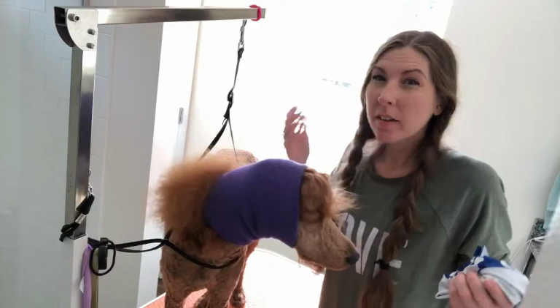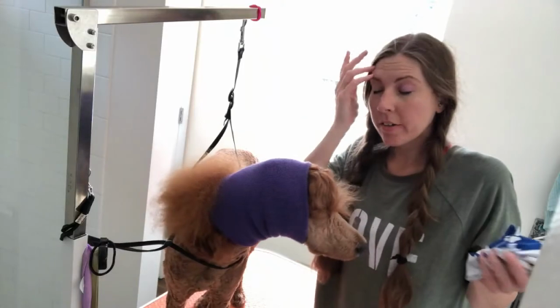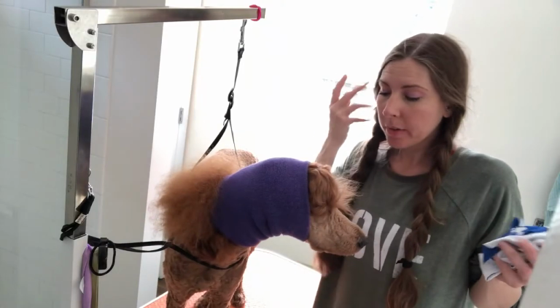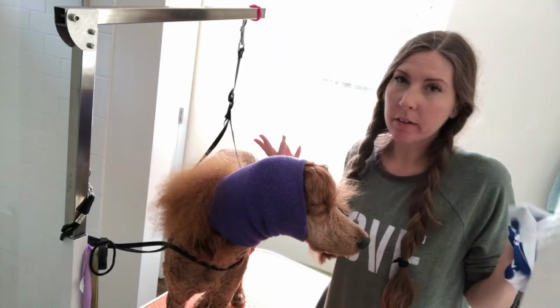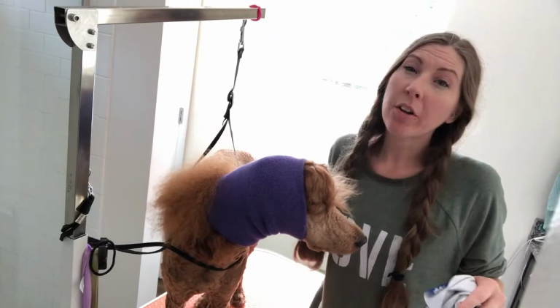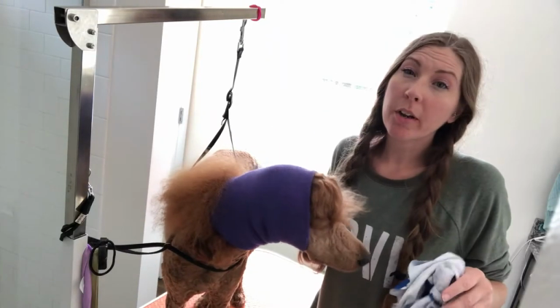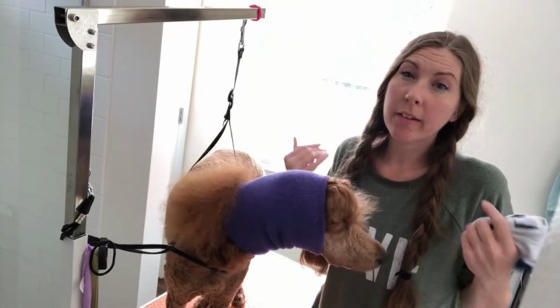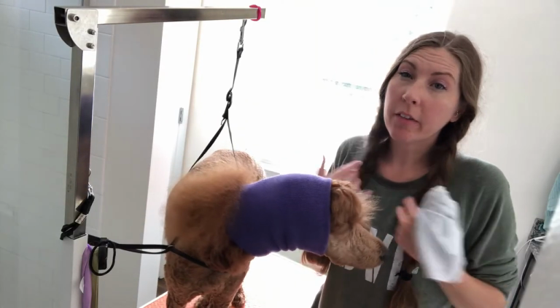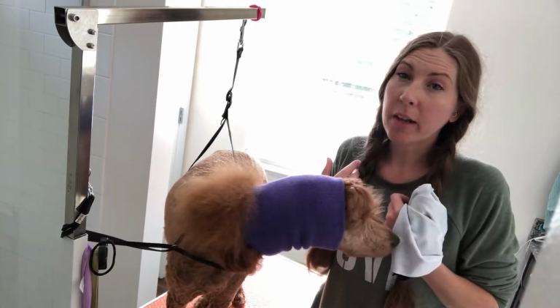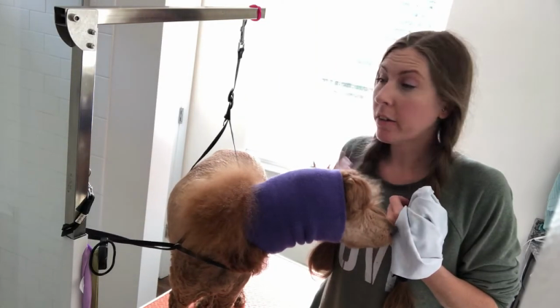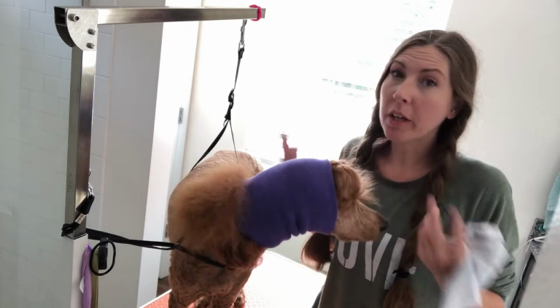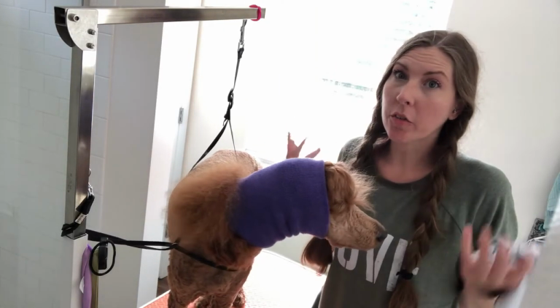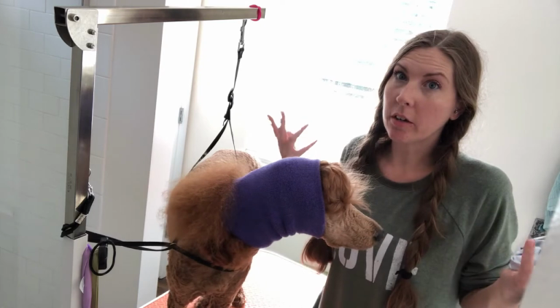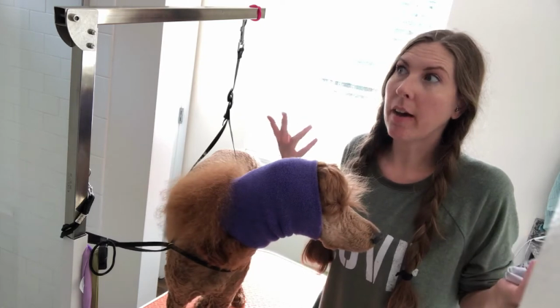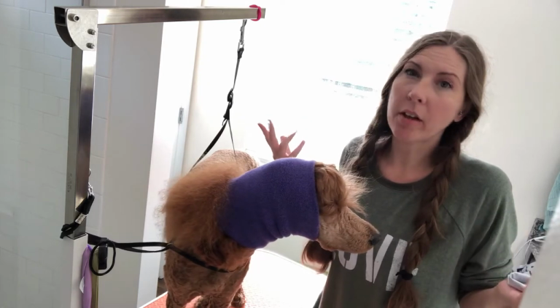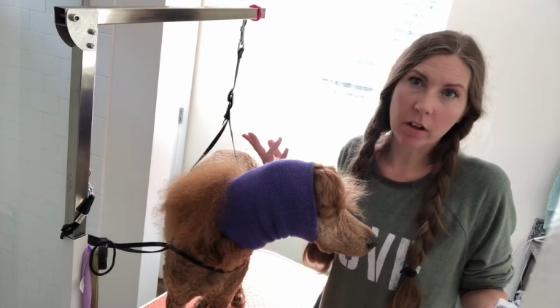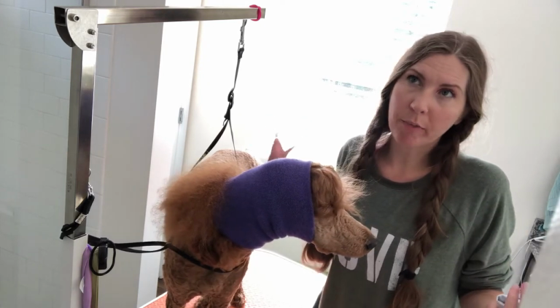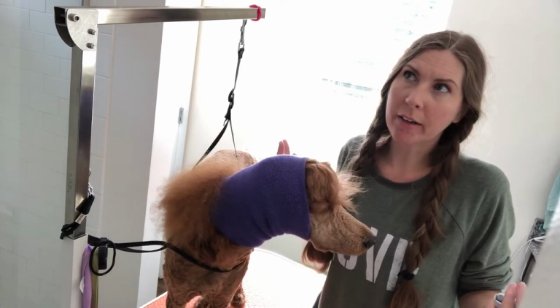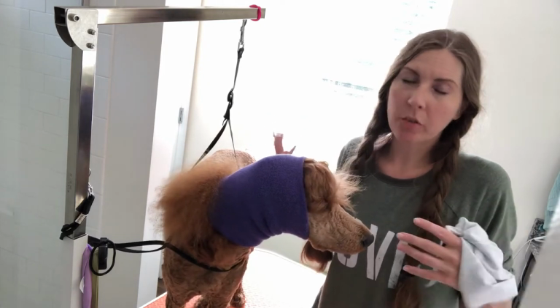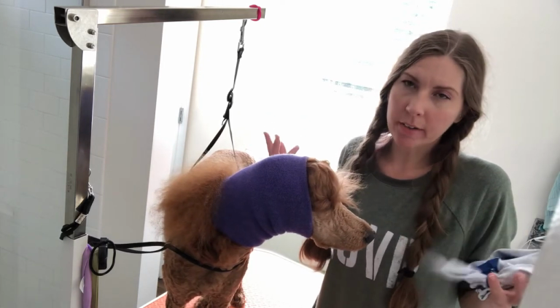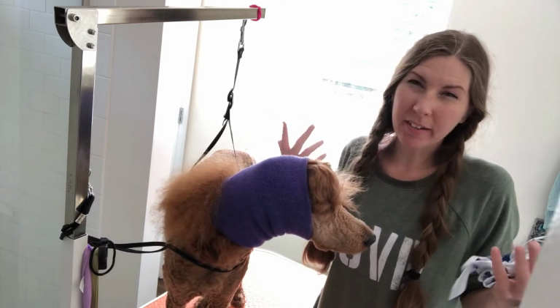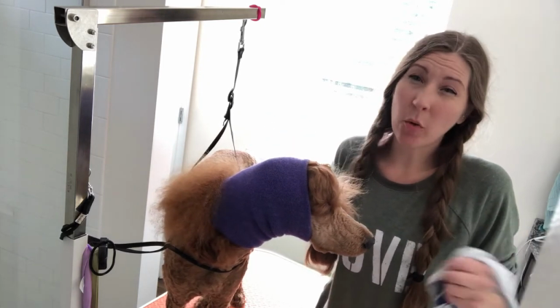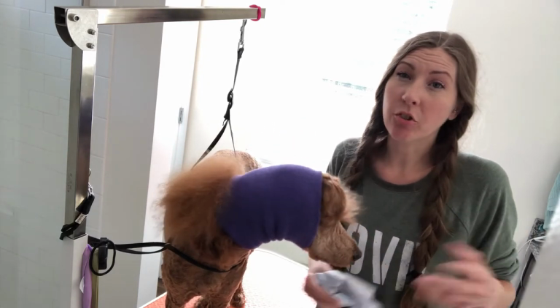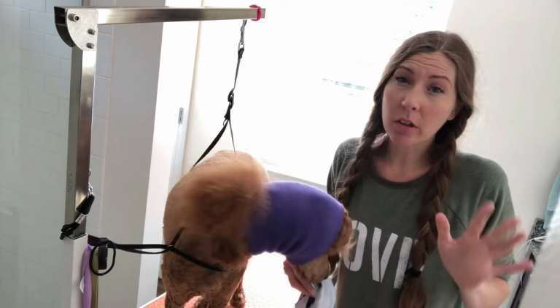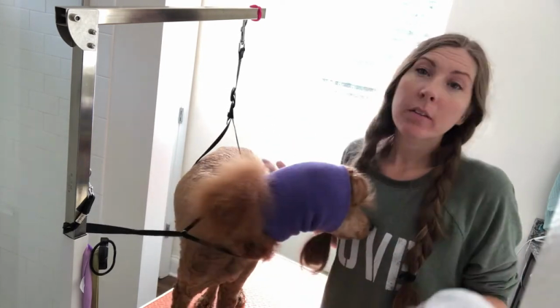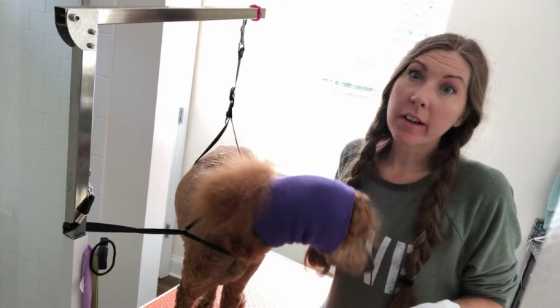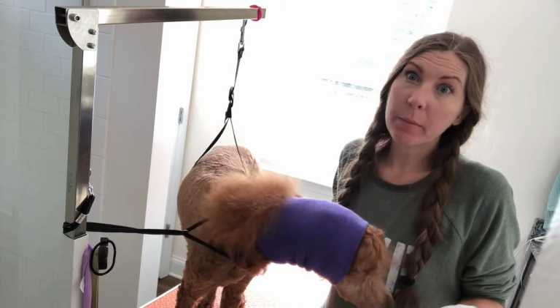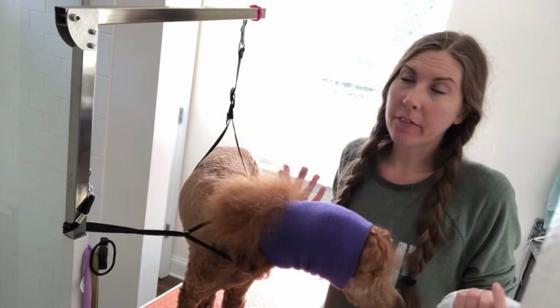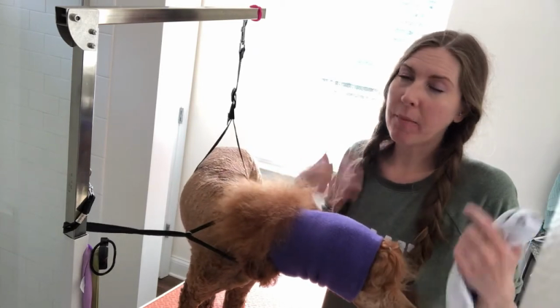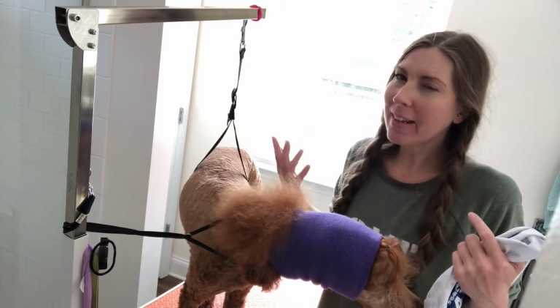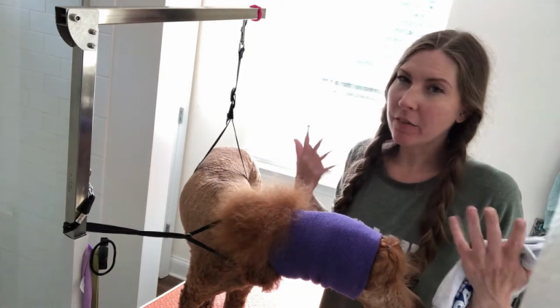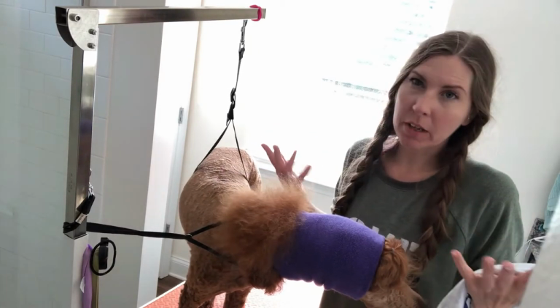I just did Fairby's nails and I want to talk about a few things that I feel have made it easier for me over the years. I've had several dogs and cats and I've always used a Dremel on them, so I'll share some tips that have made it easier for me to trim their nails.